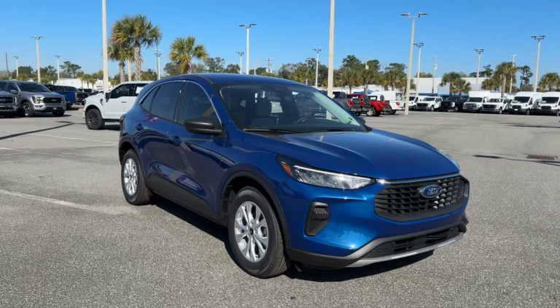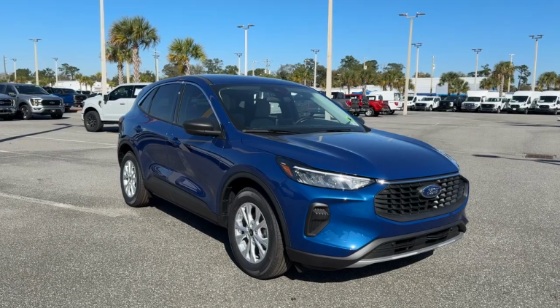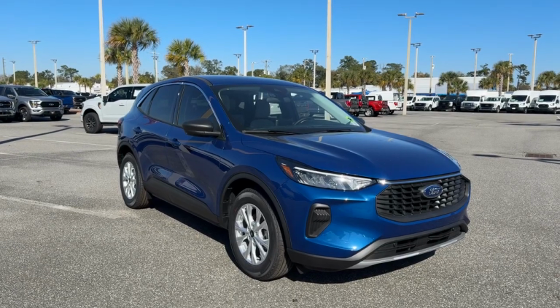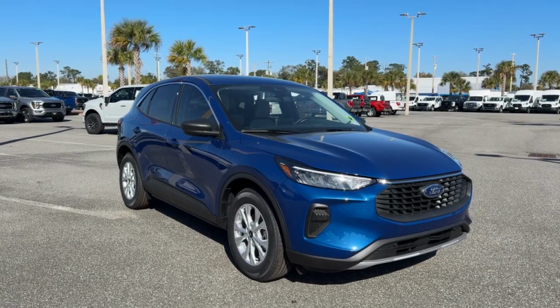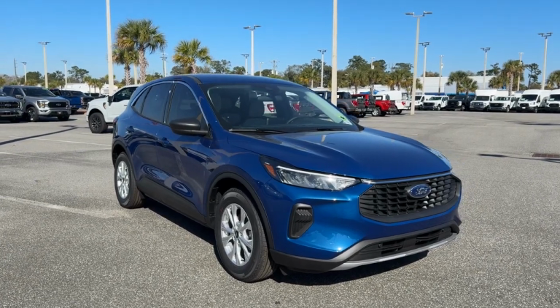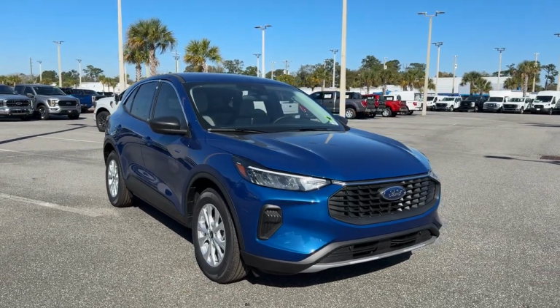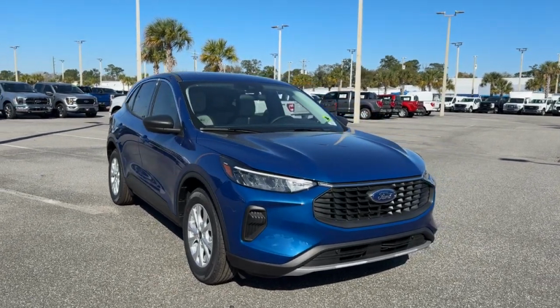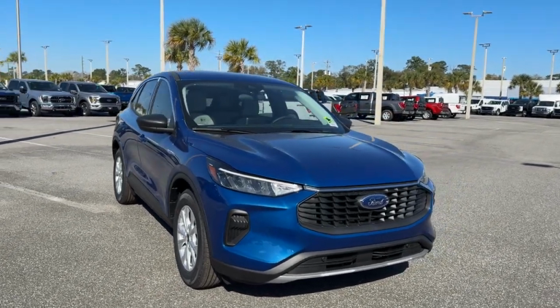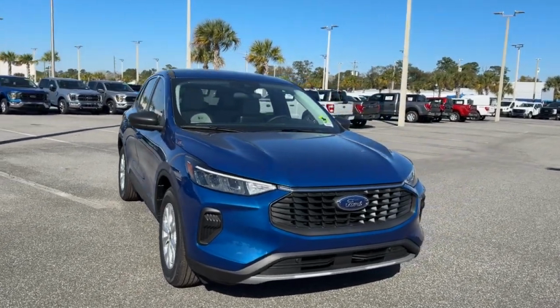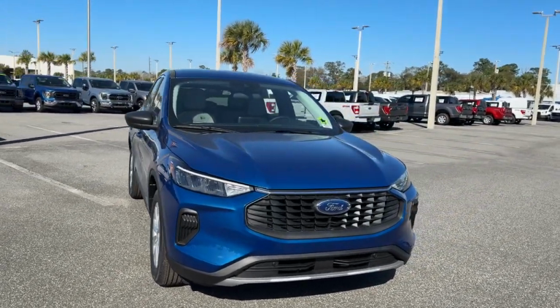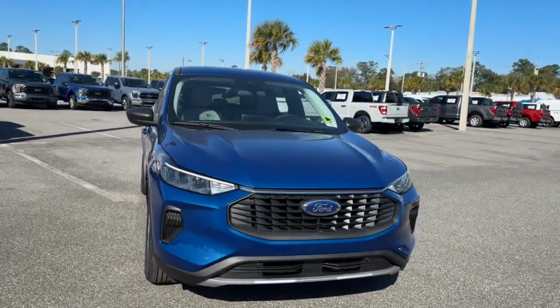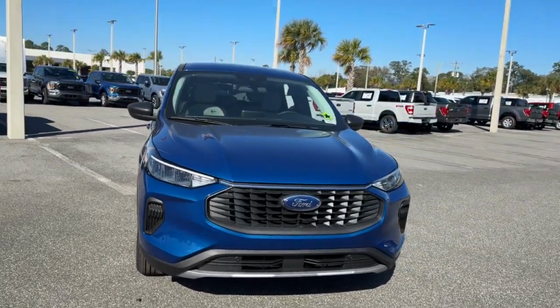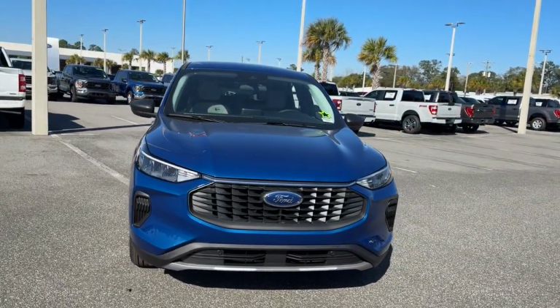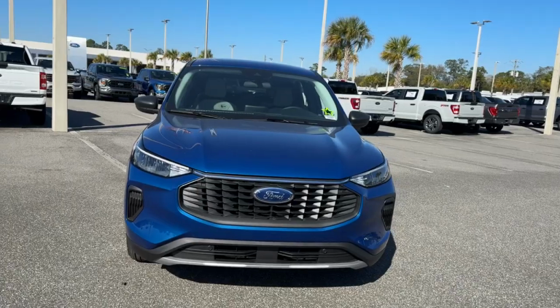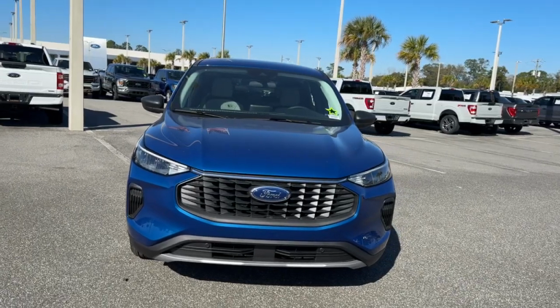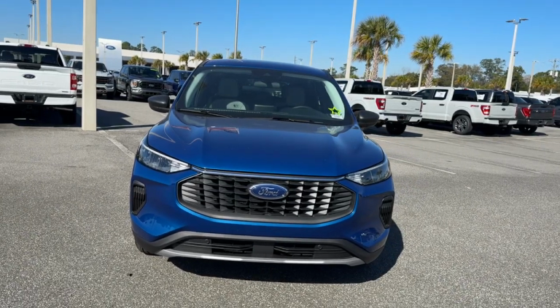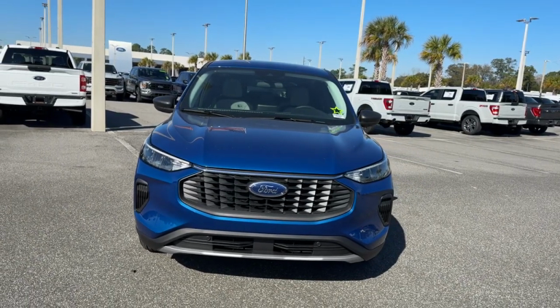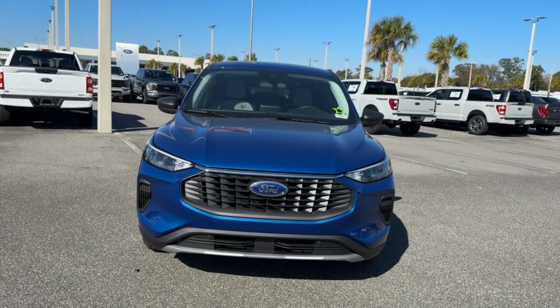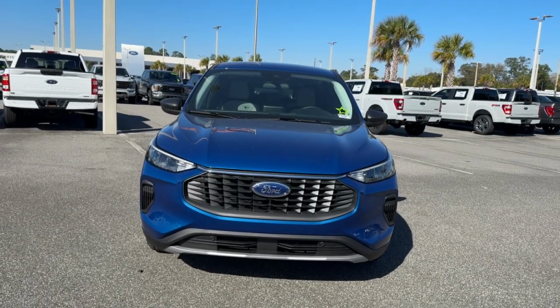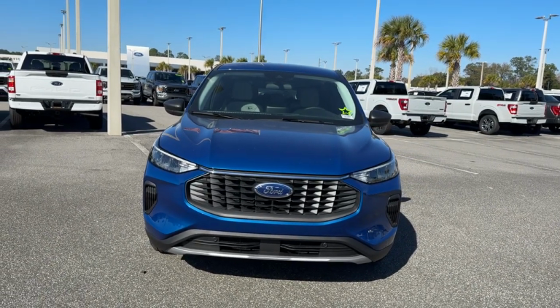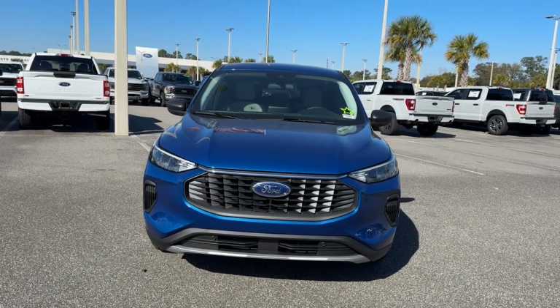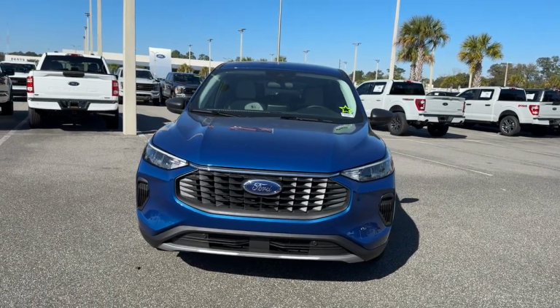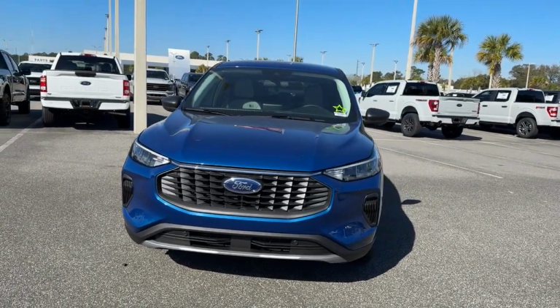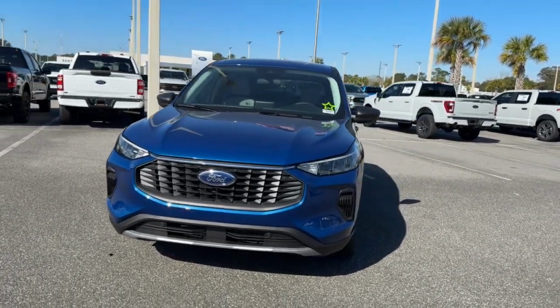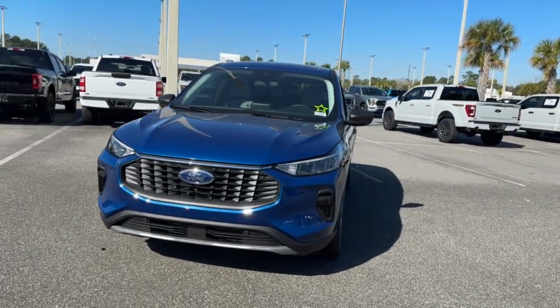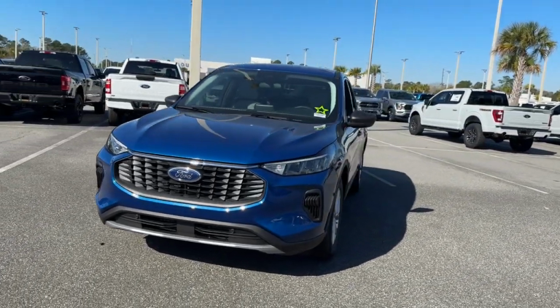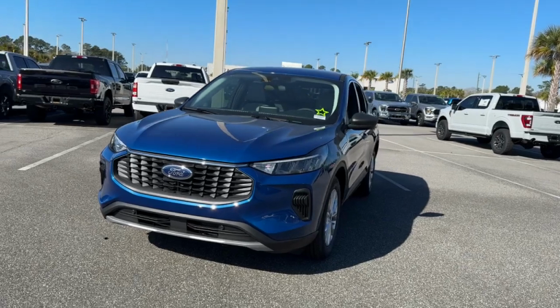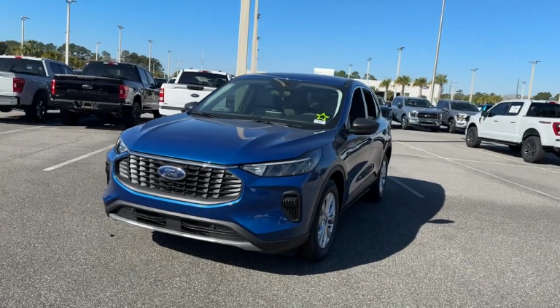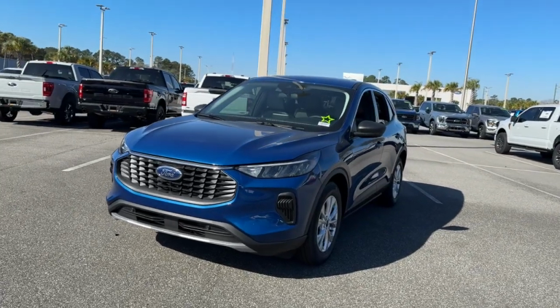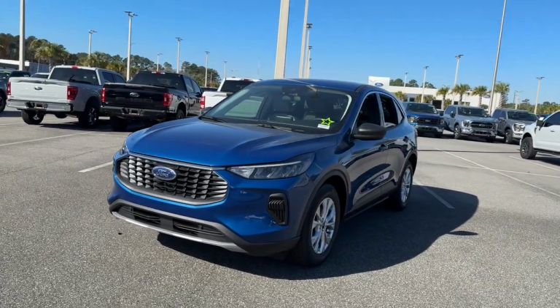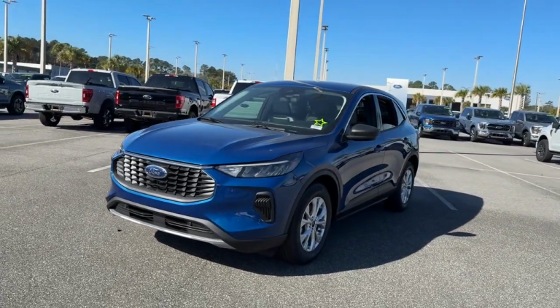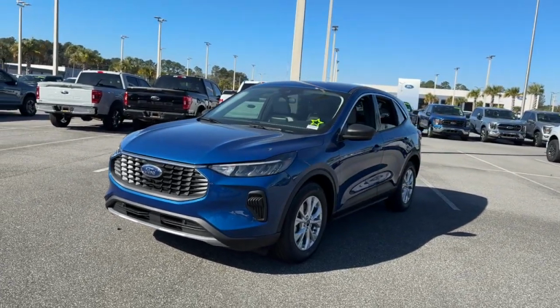Enjoy the view of this 2023 Ford Escape. Take a closer look at this comfortable and capable Escape. This compact SUV is your calm, capable refuge in a hectic world.